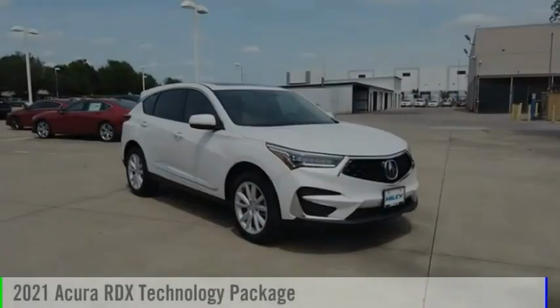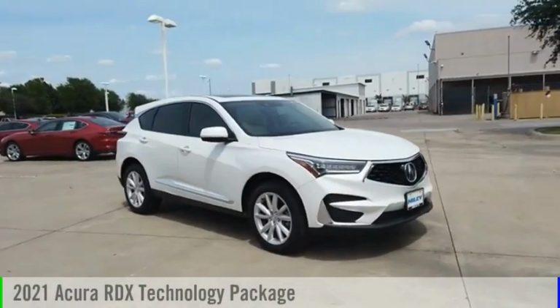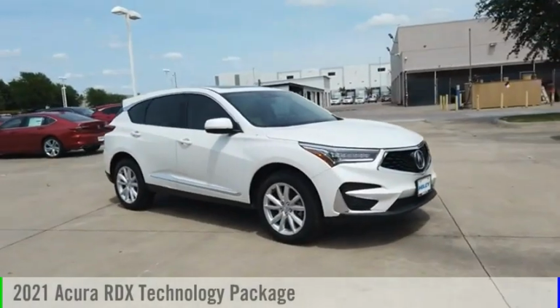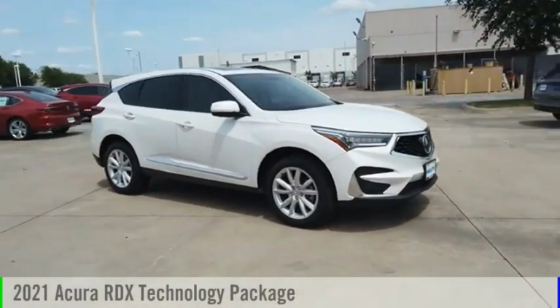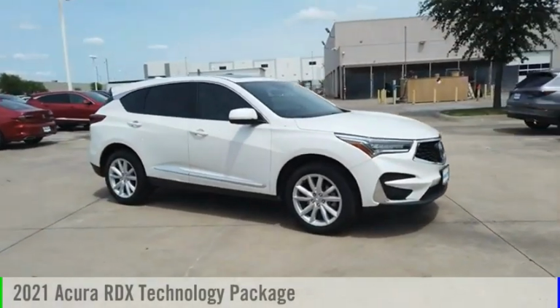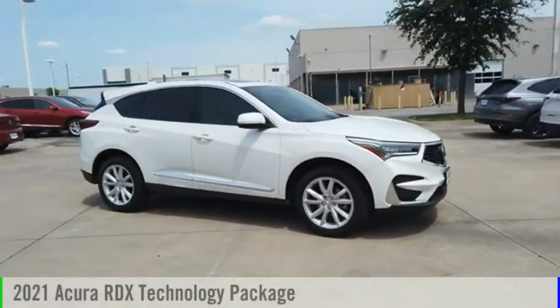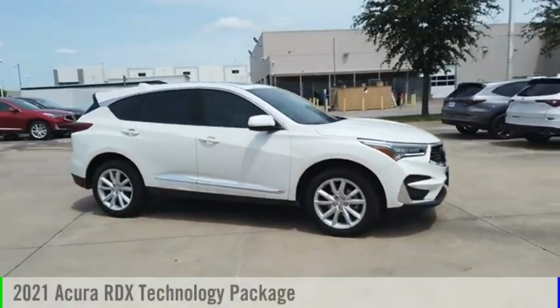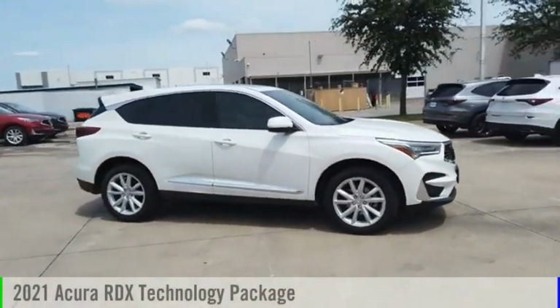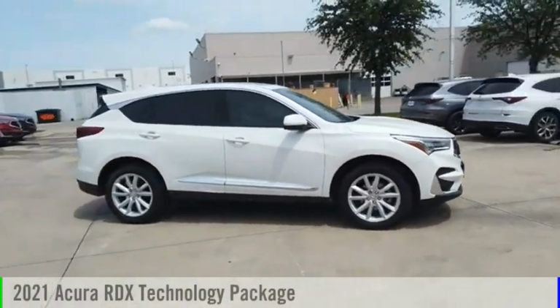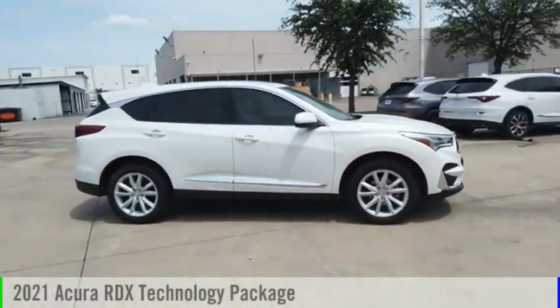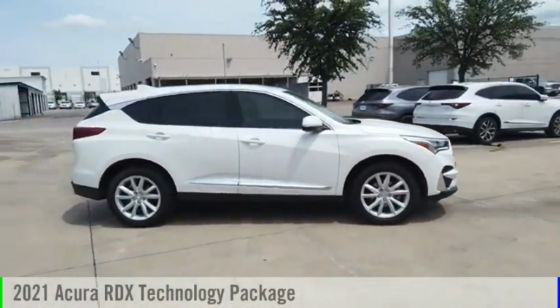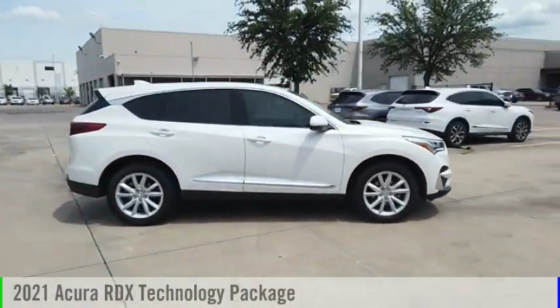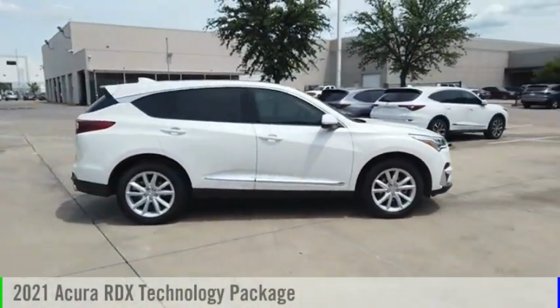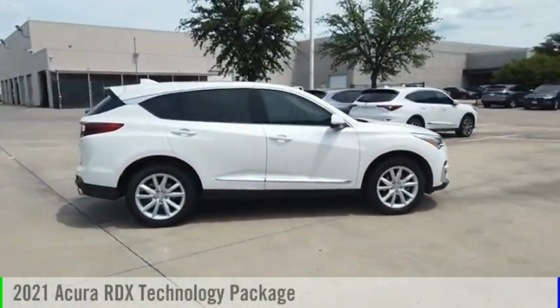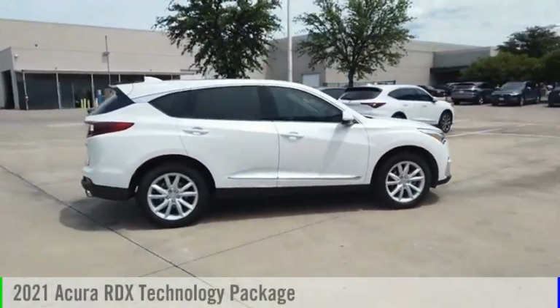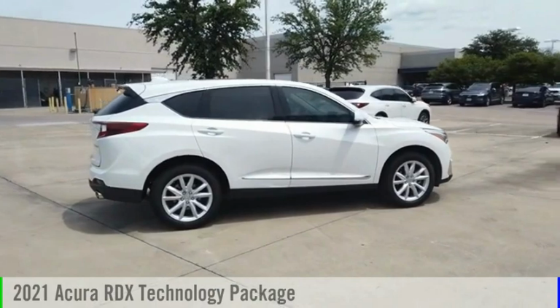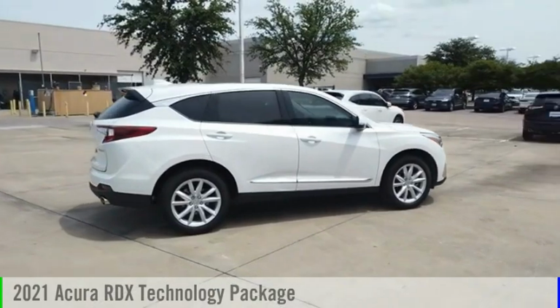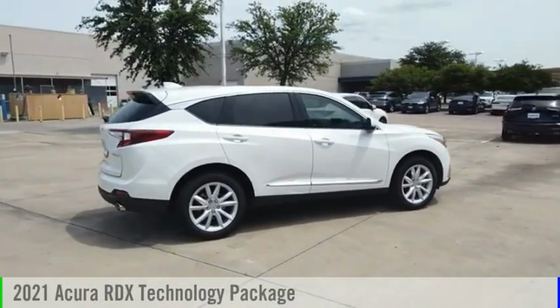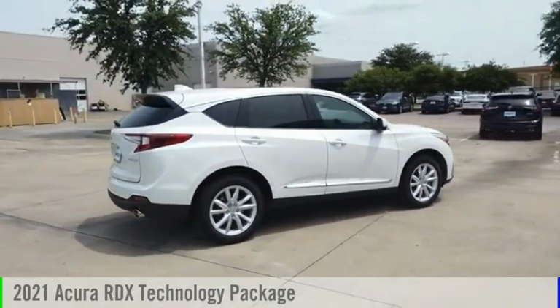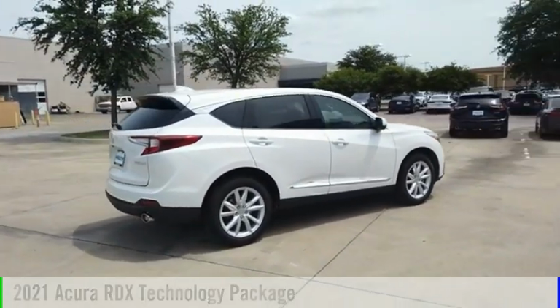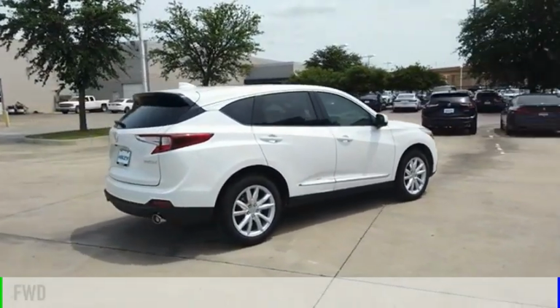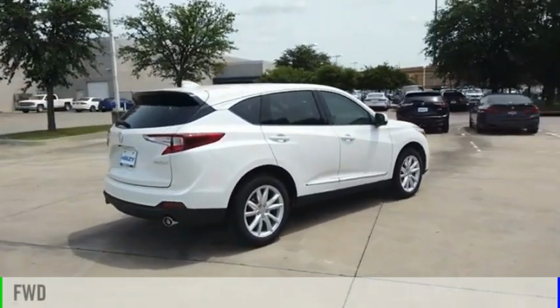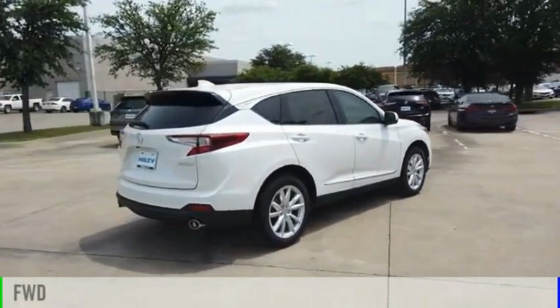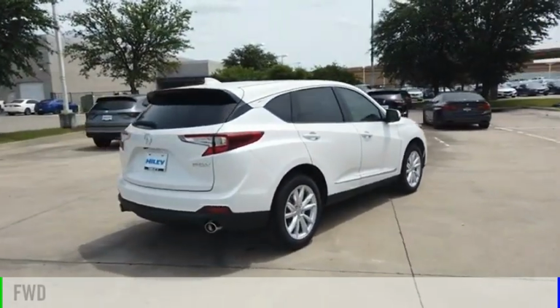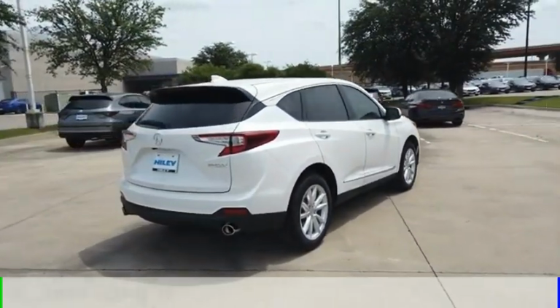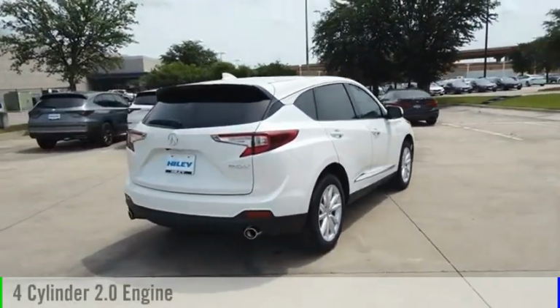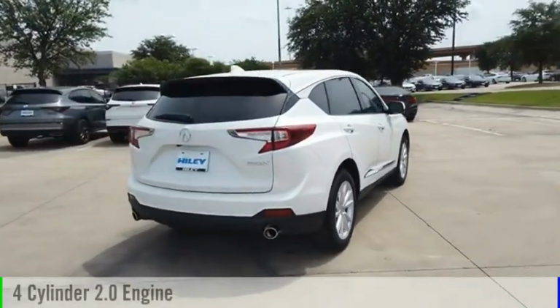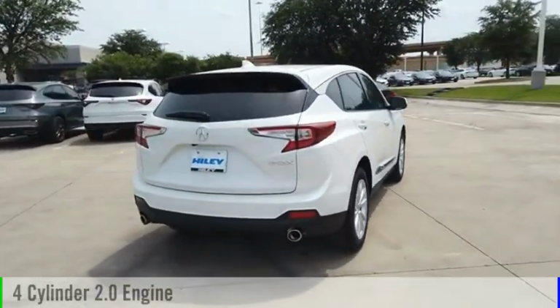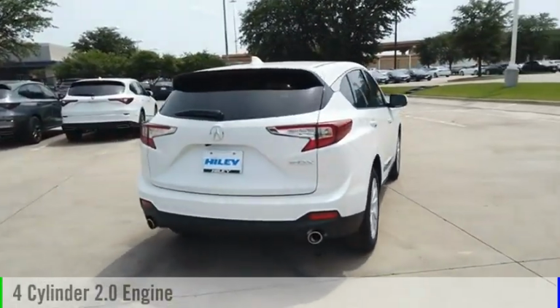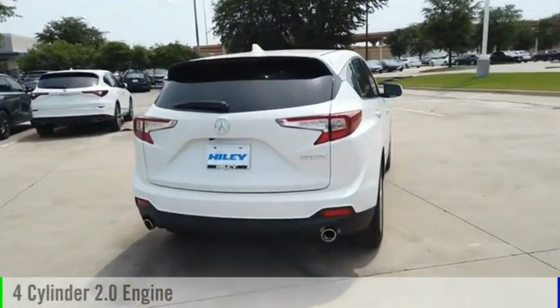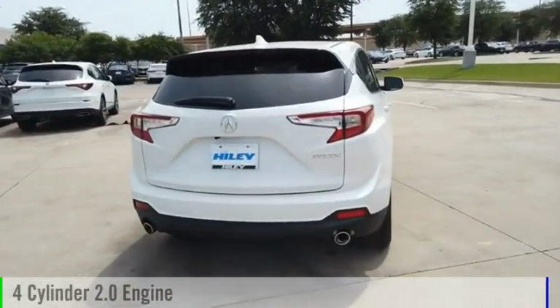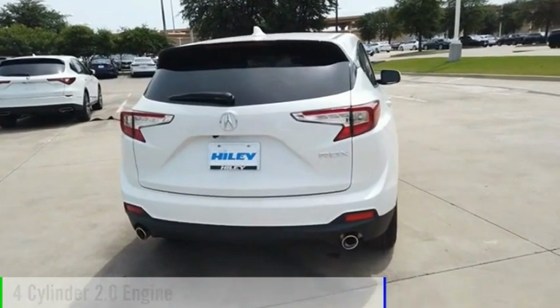Looking for the right vehicle? Check out the 2021 RDX. This vehicle is powered by a front-wheel drive, four-cylinder, 2.0-liter engine.